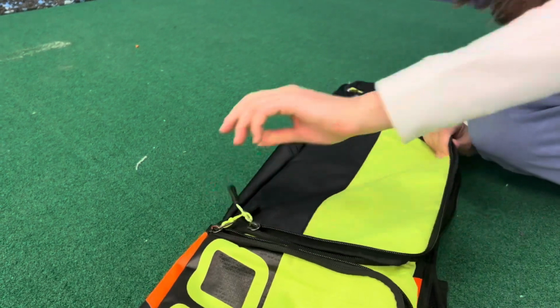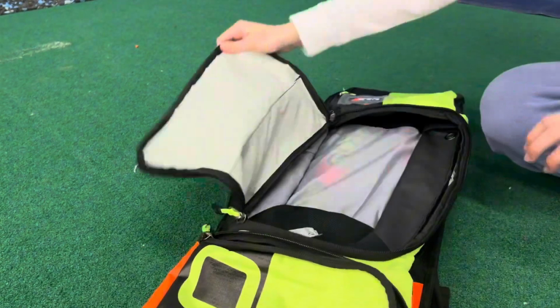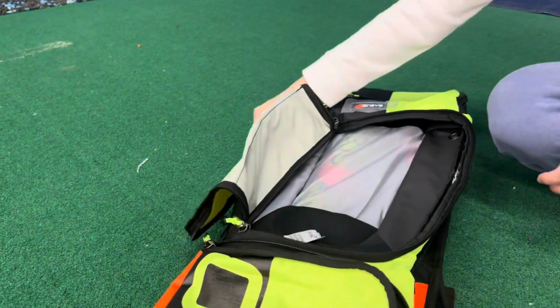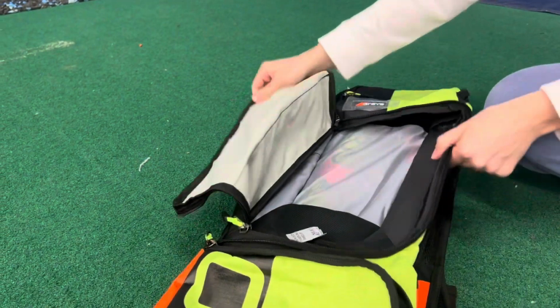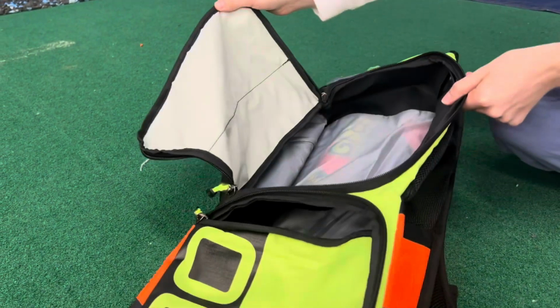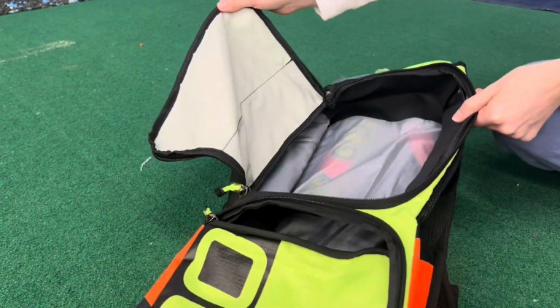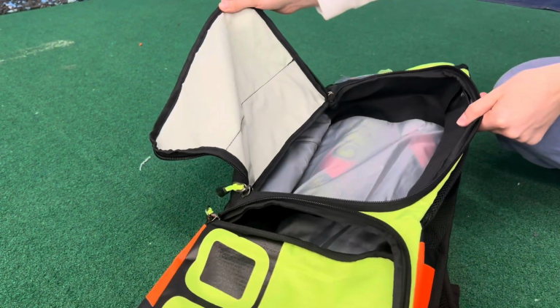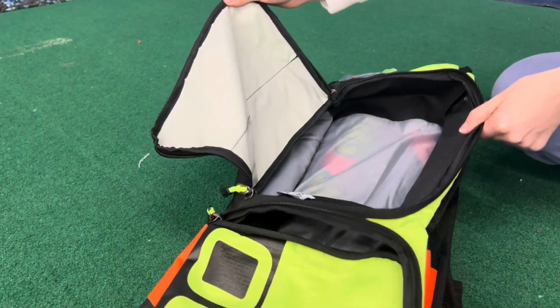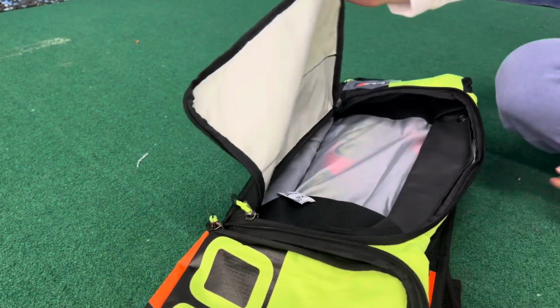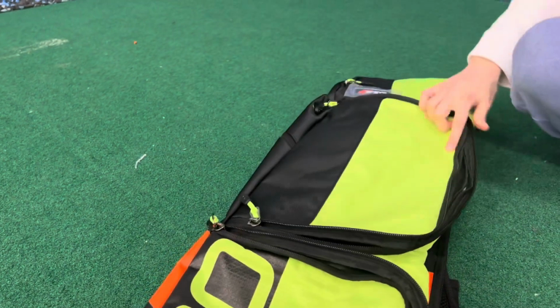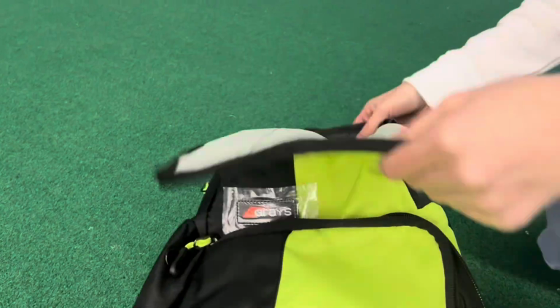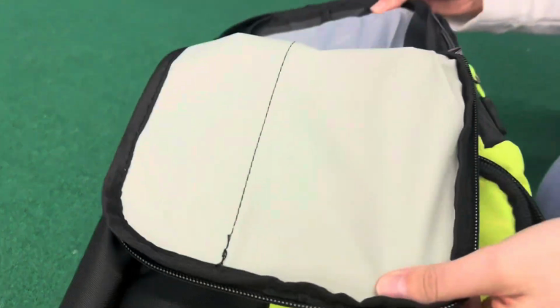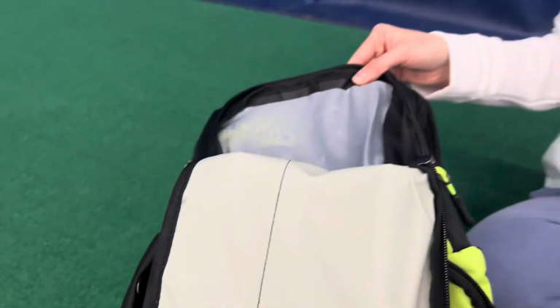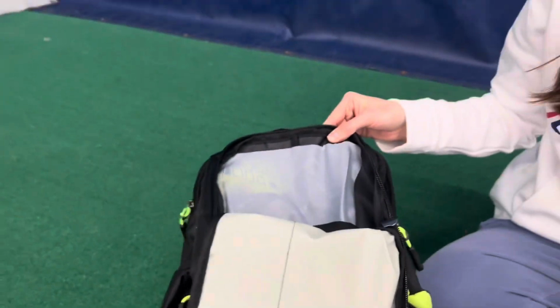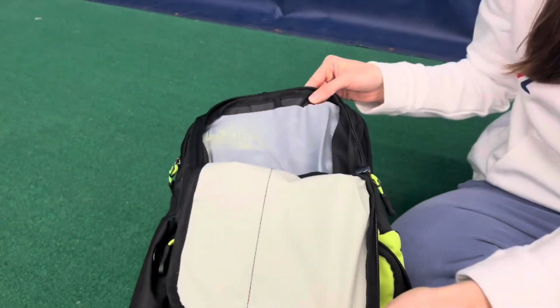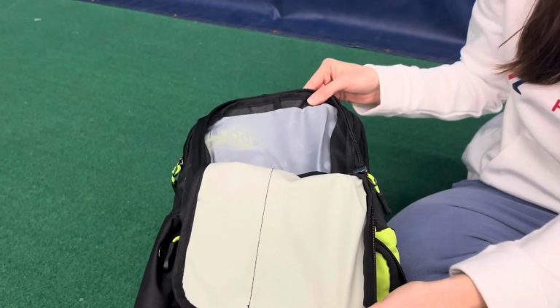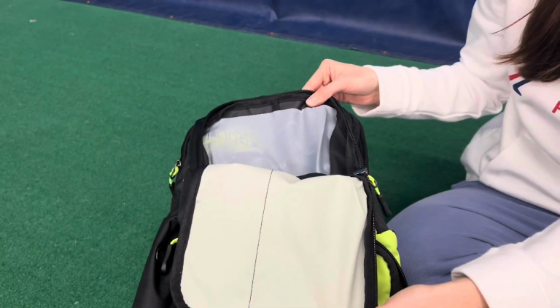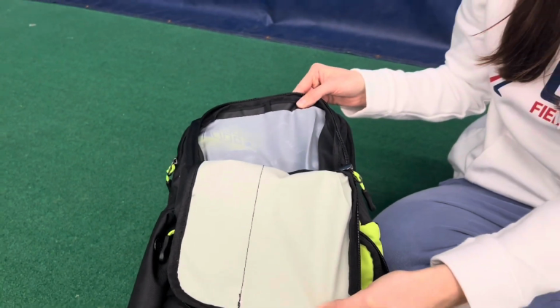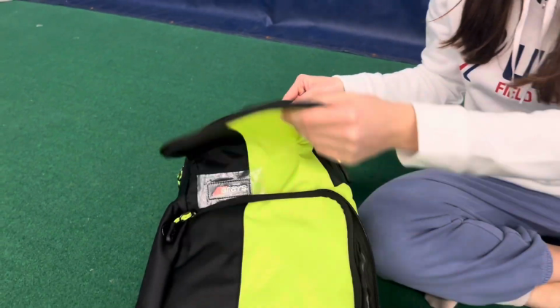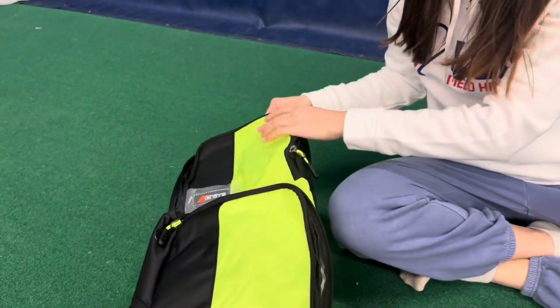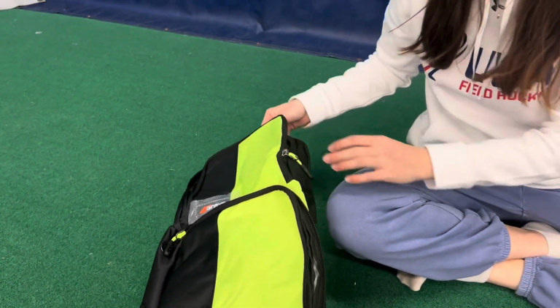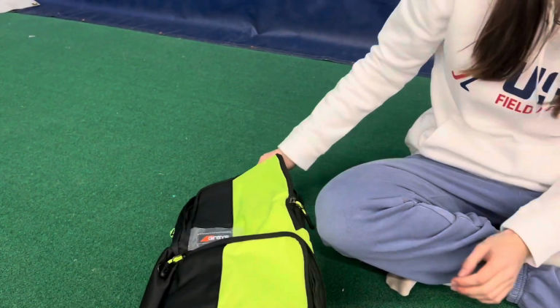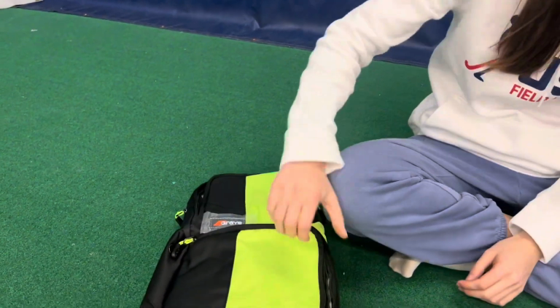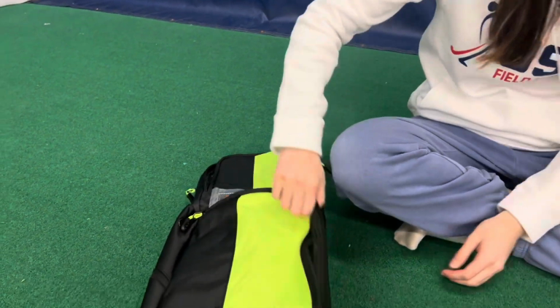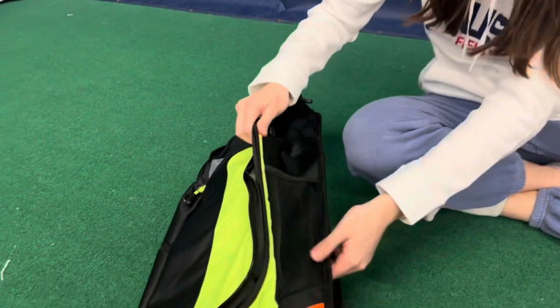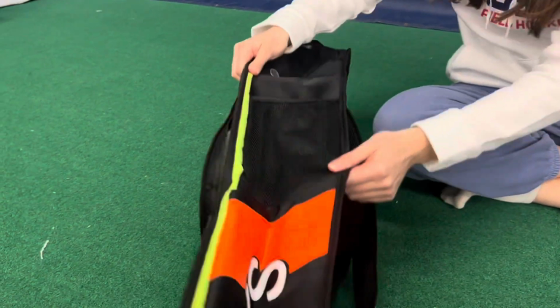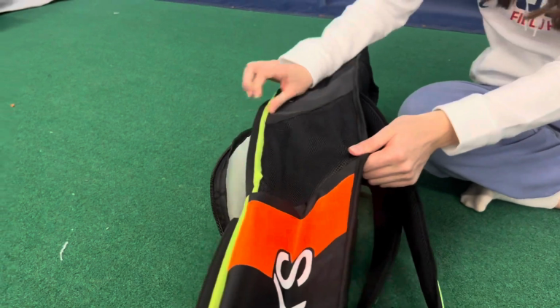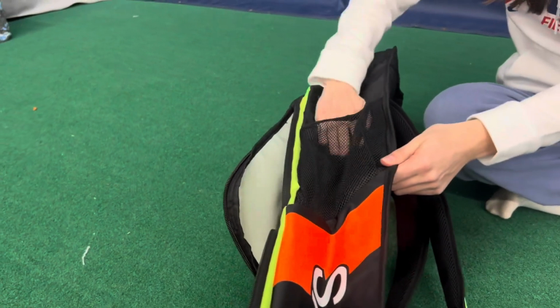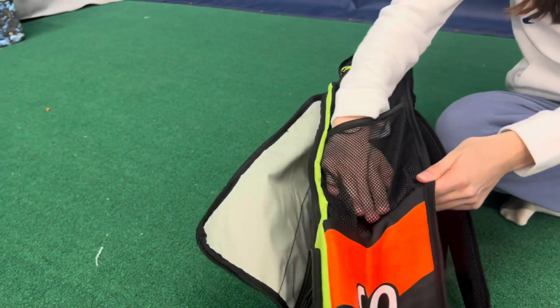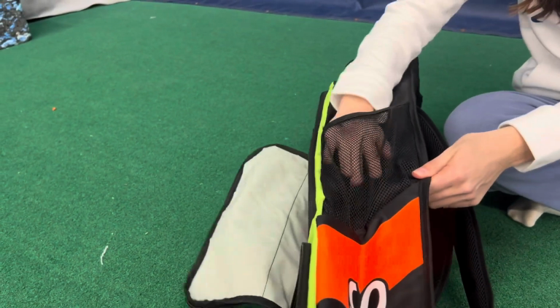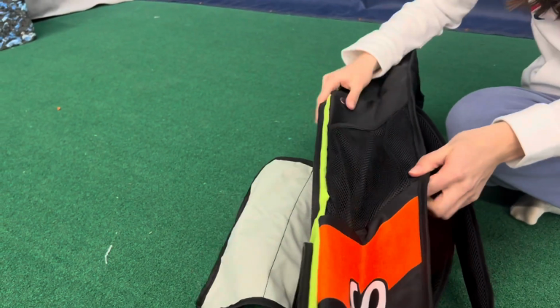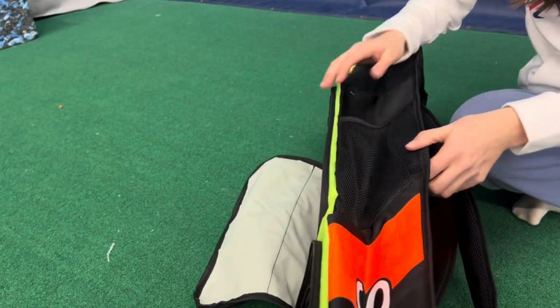Keep yourself organized by putting your turf shoes in one of the larger pockets and shin guards in the other. Store smaller items like mouth guards or pre-wrap in the upper pocket.